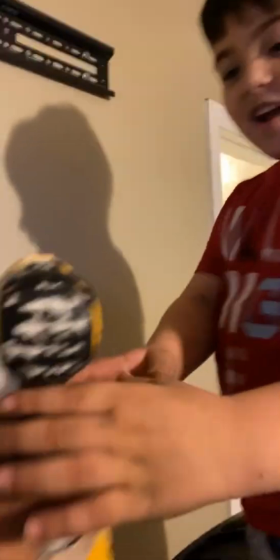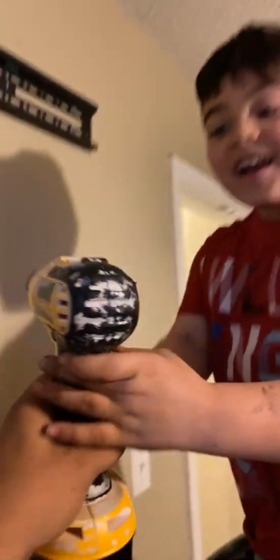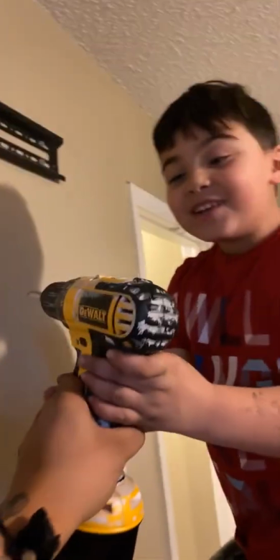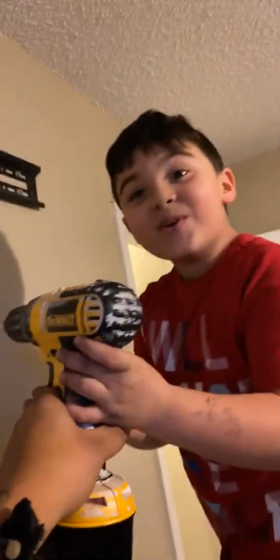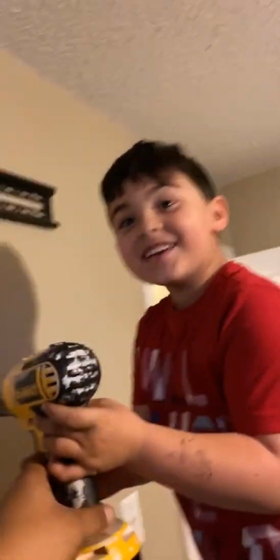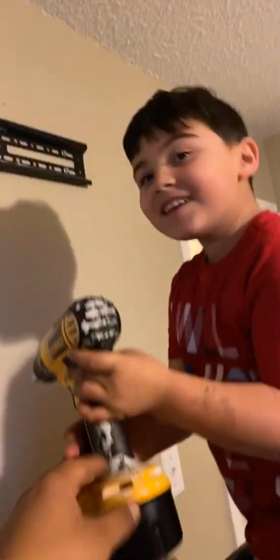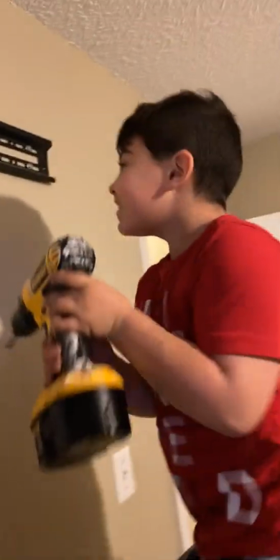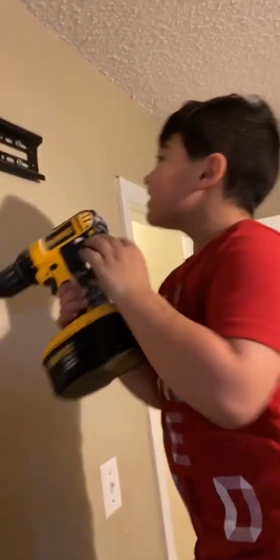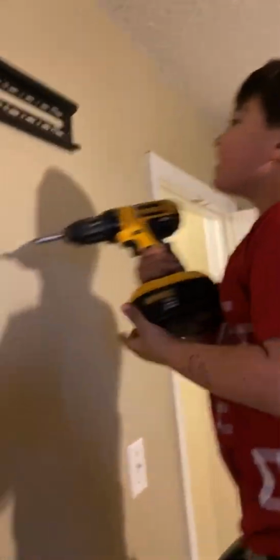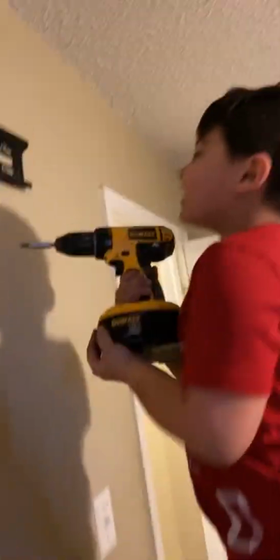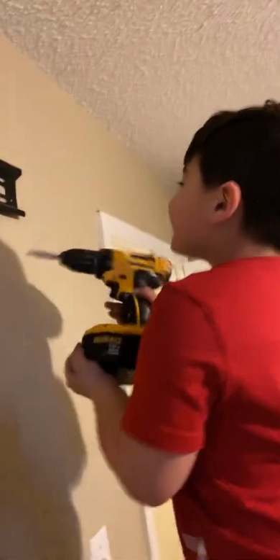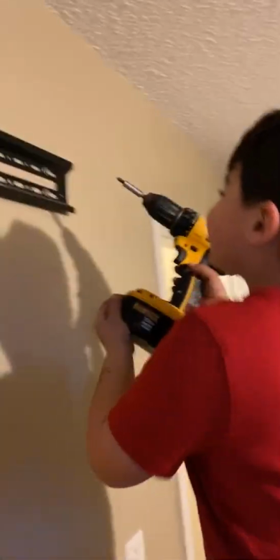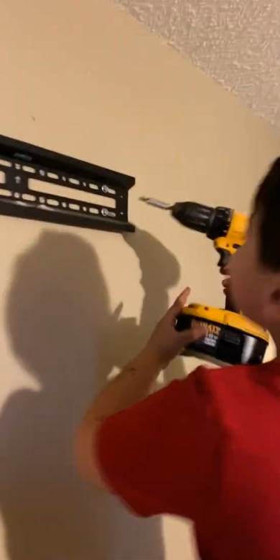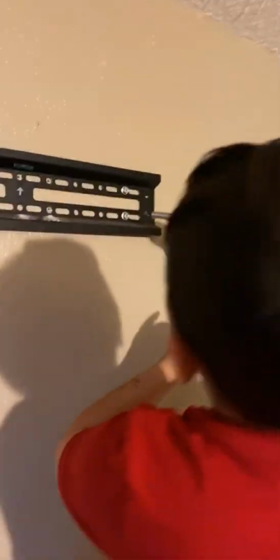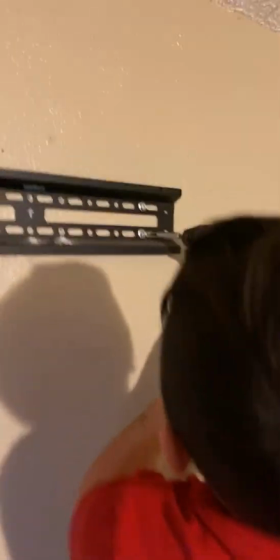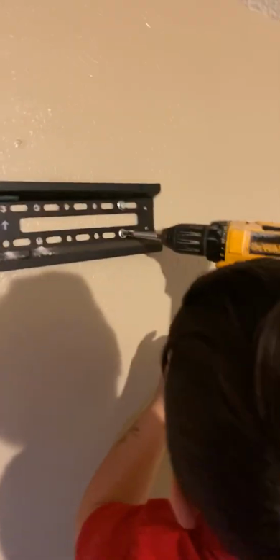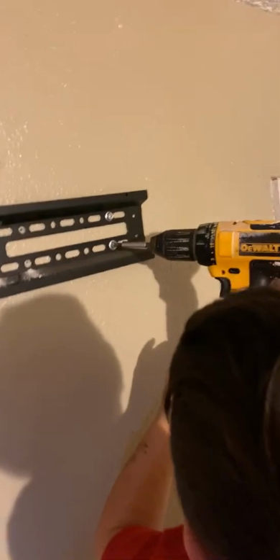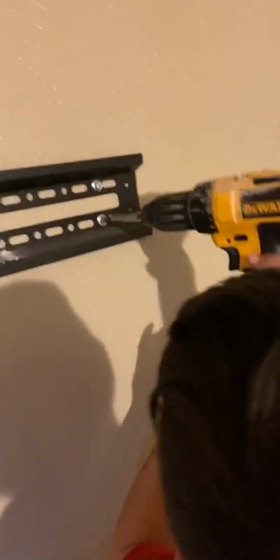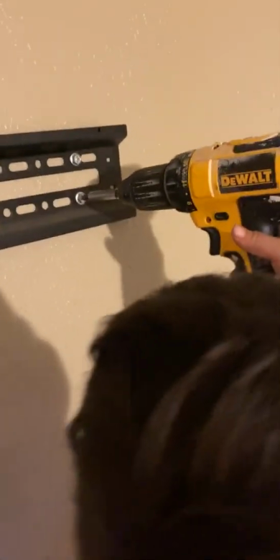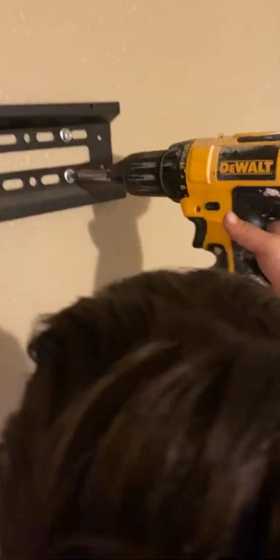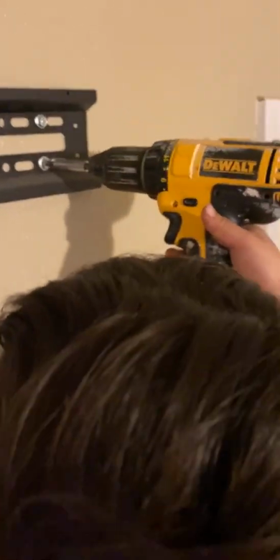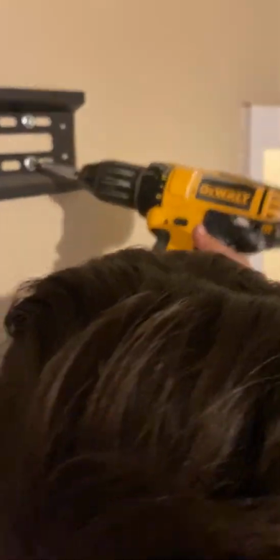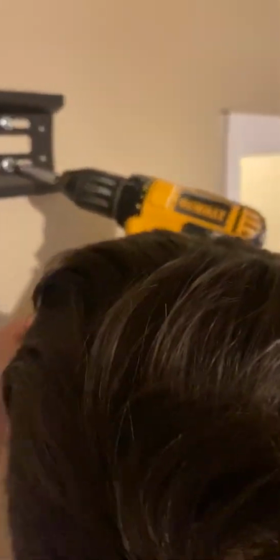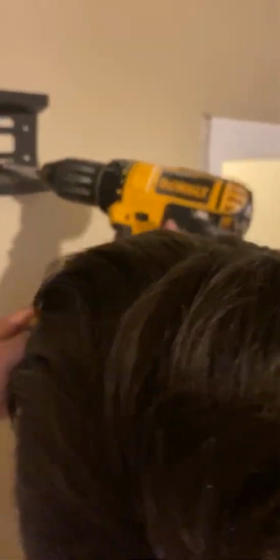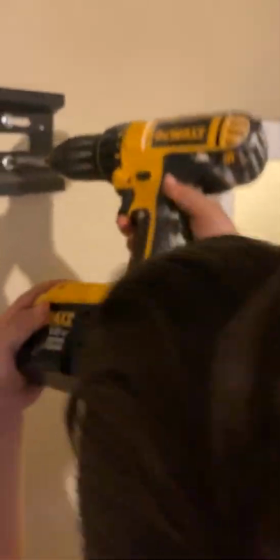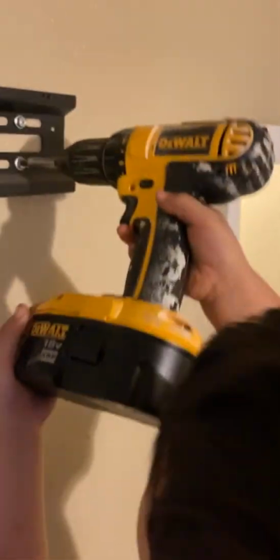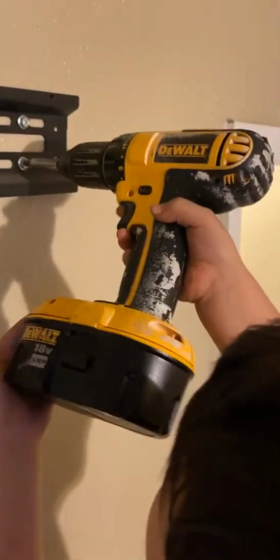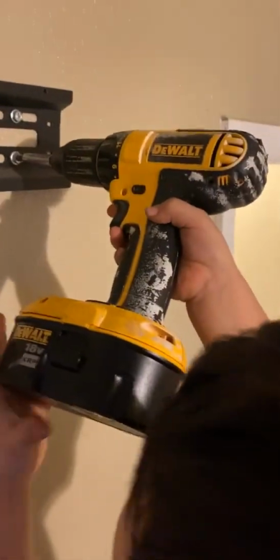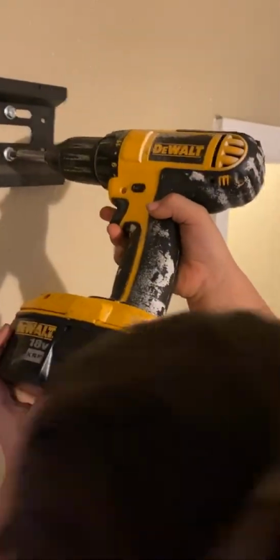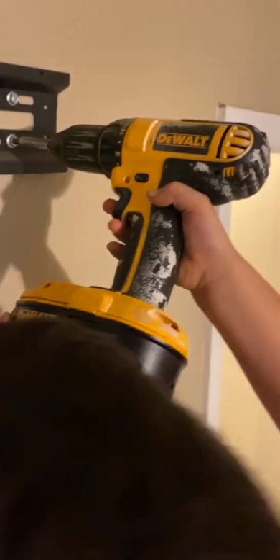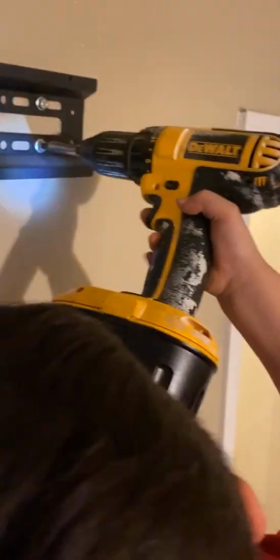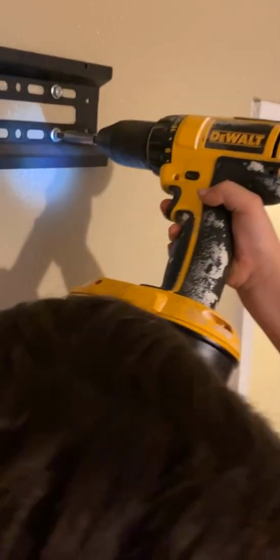I gotta do it? Yeah, come on, let me see. Put it all the way in there first, and then spin it. And press the button.